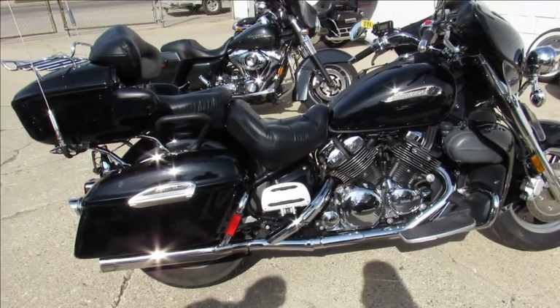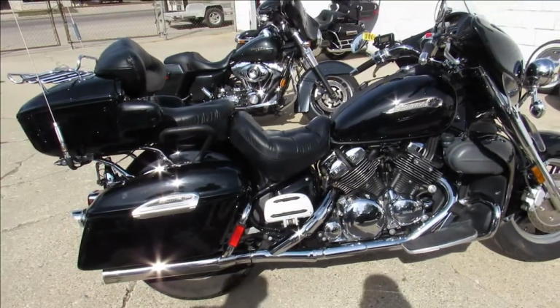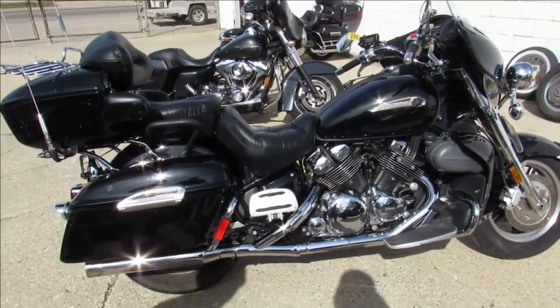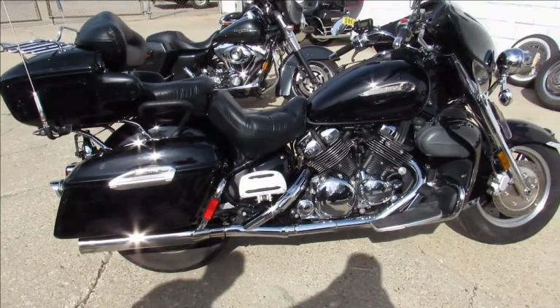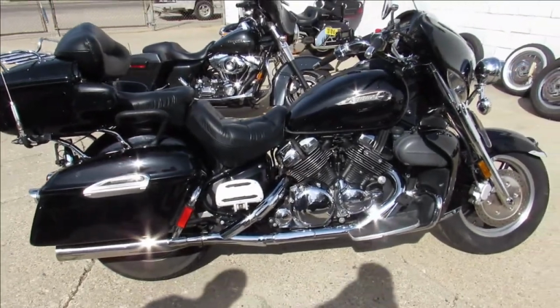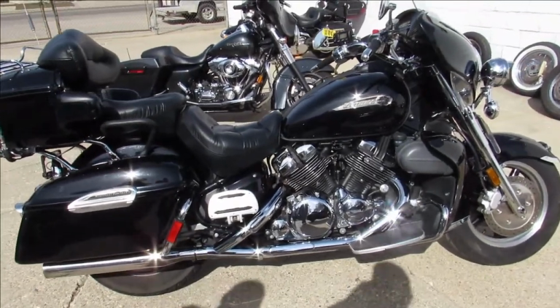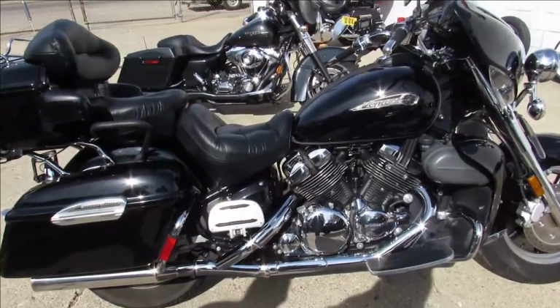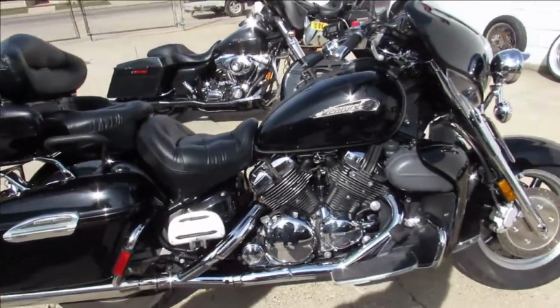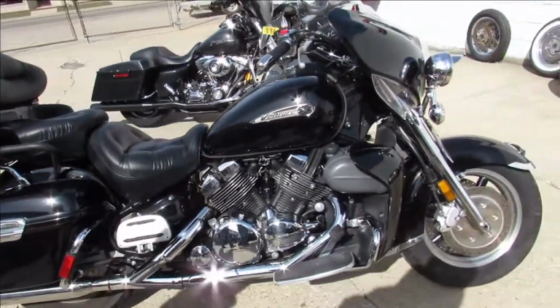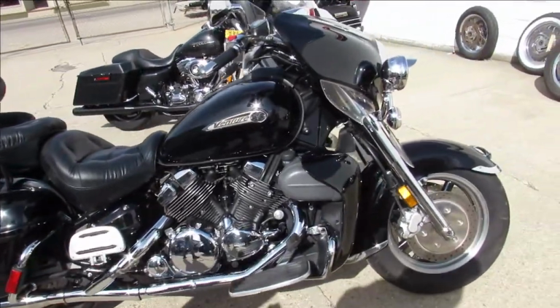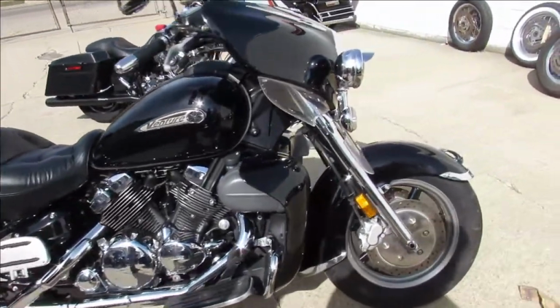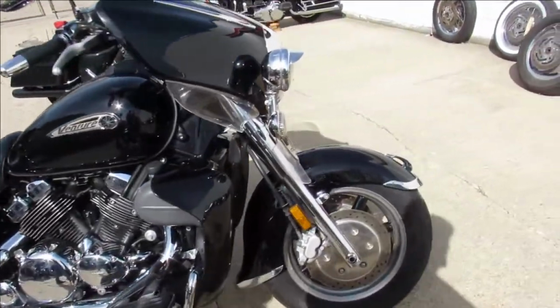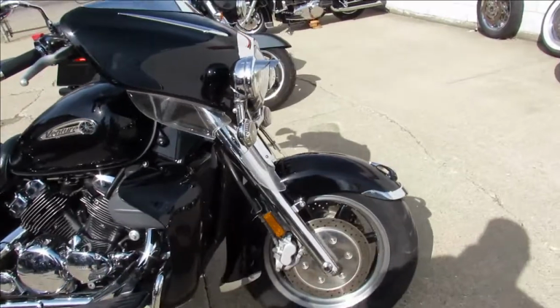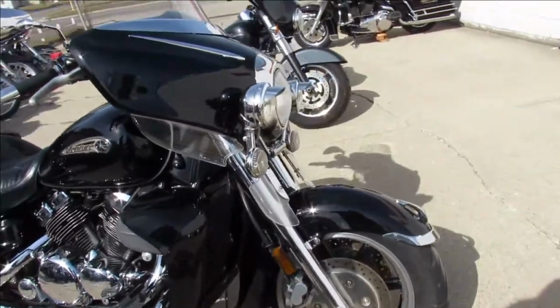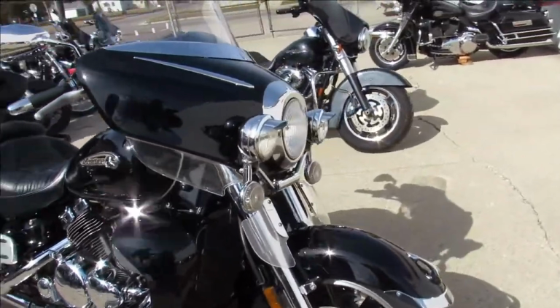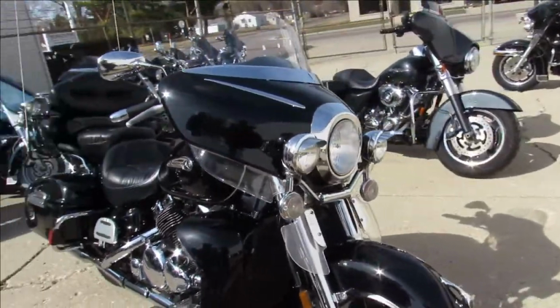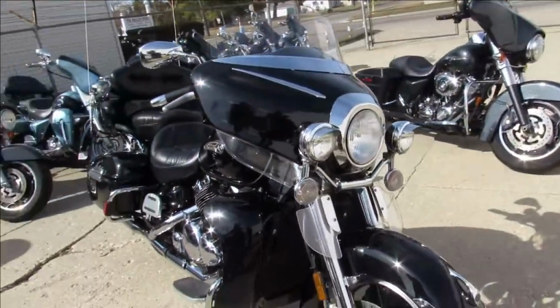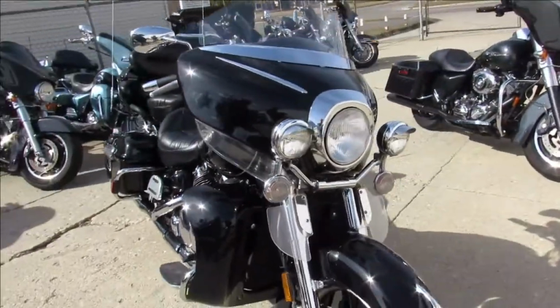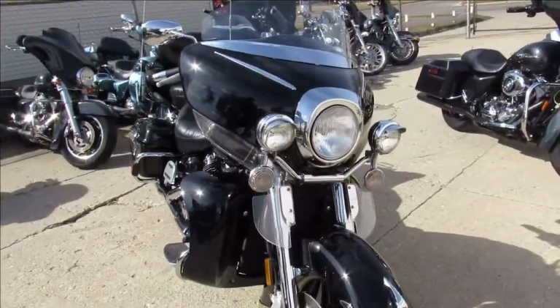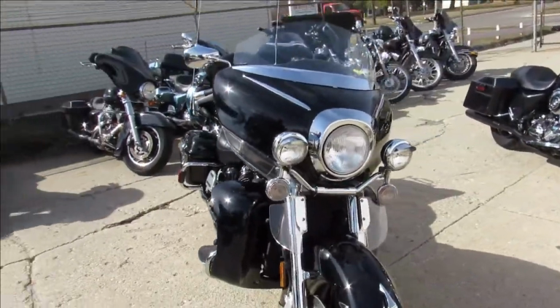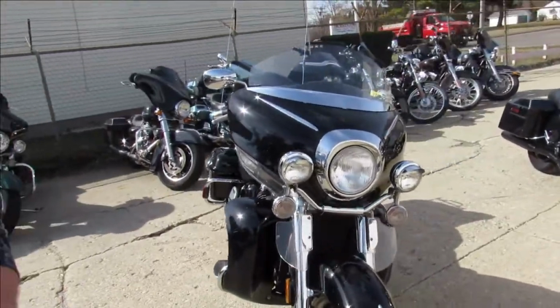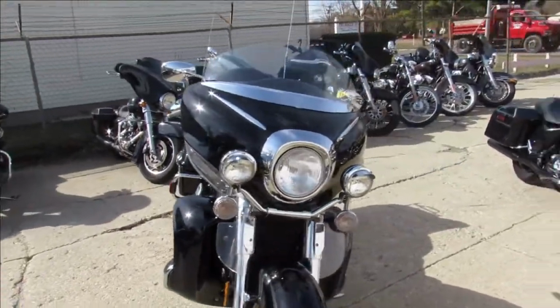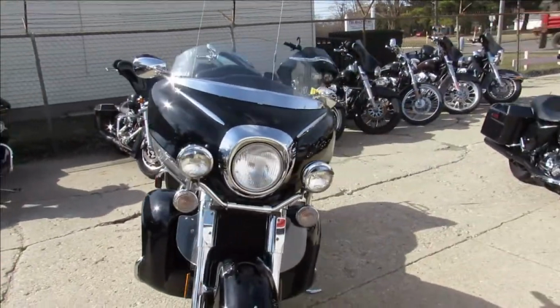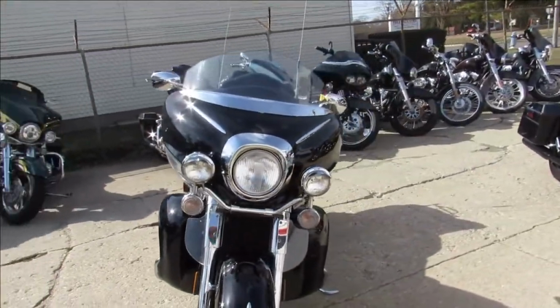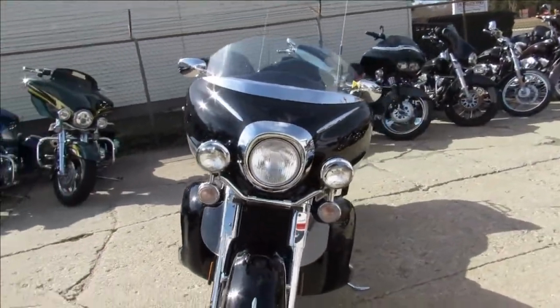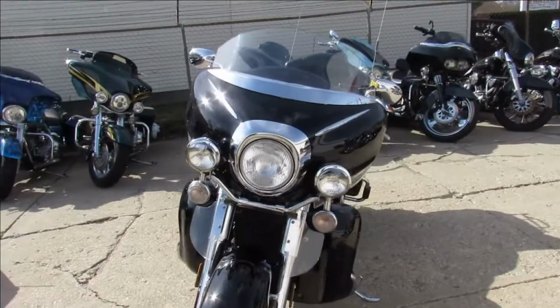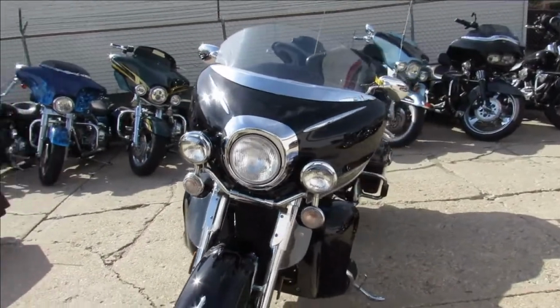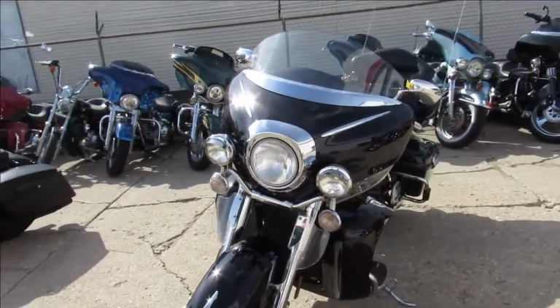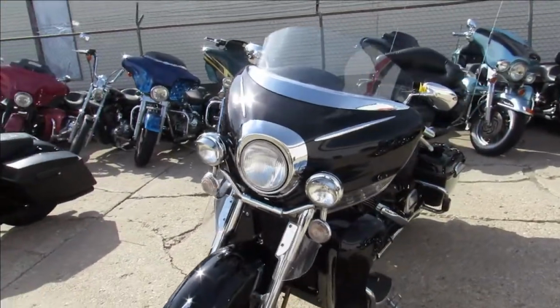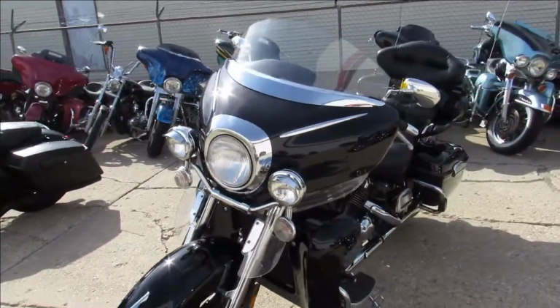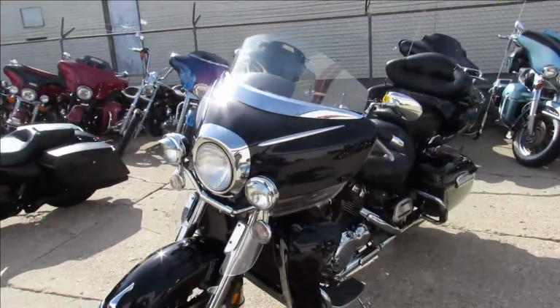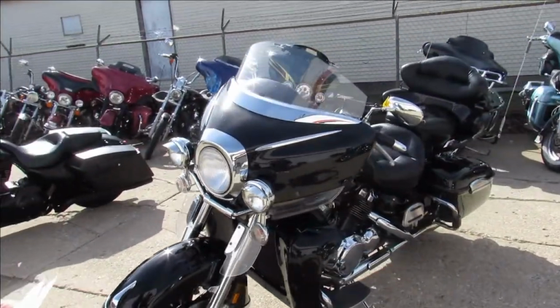Anybody looking for a big boy cruiser, we got it here at Power Smarts. We got over 400 used bikes. This one we're doing a video on is a 2007 Yamaha Venture. It's actually considered a Midnight Venture. It's all black.